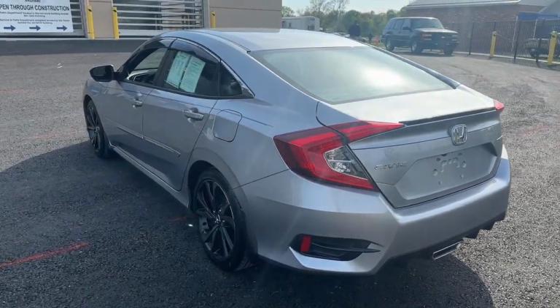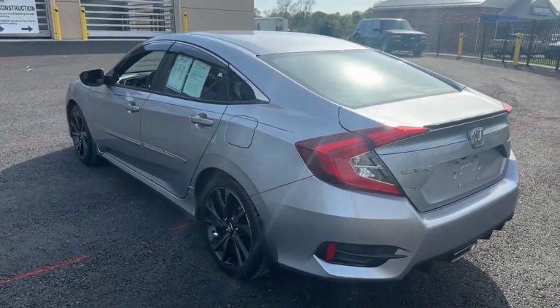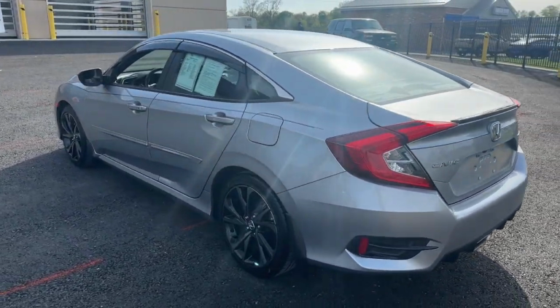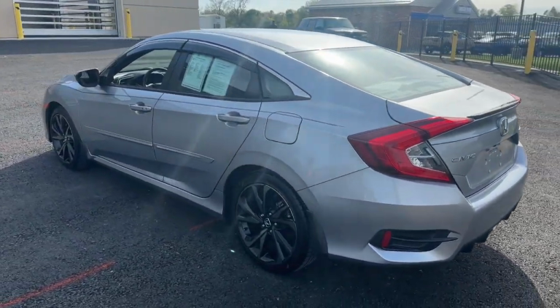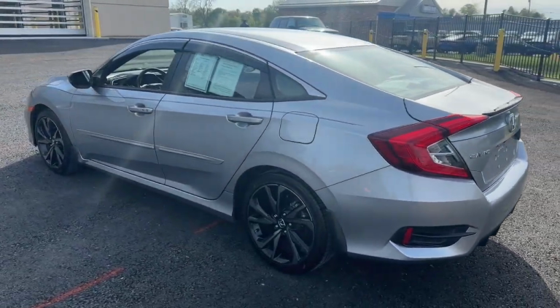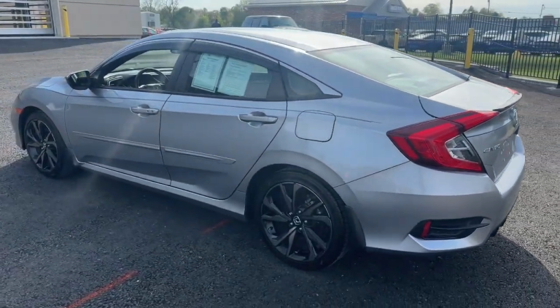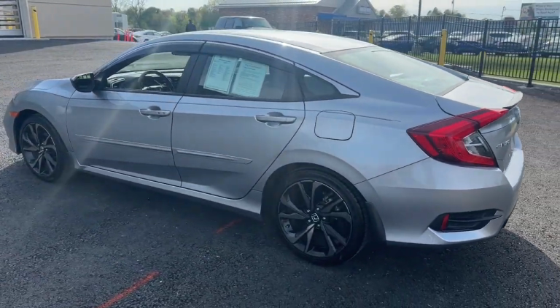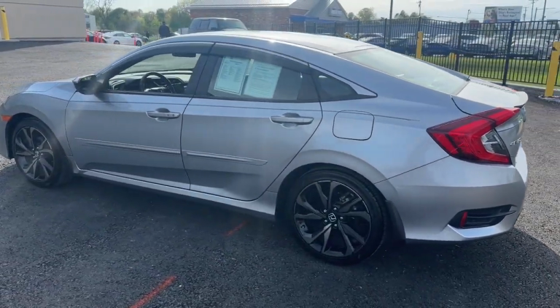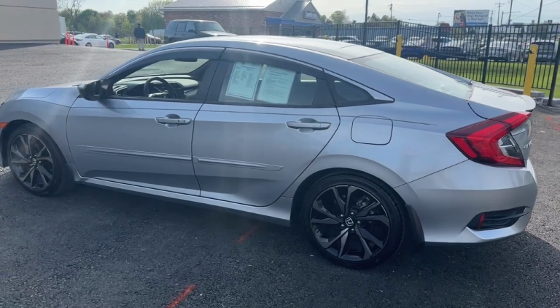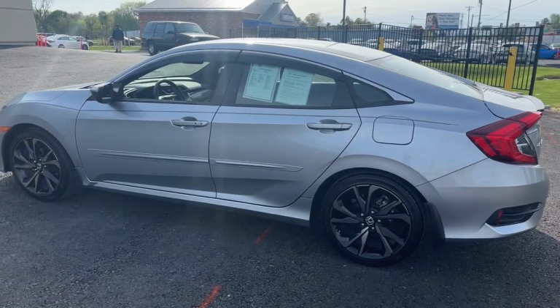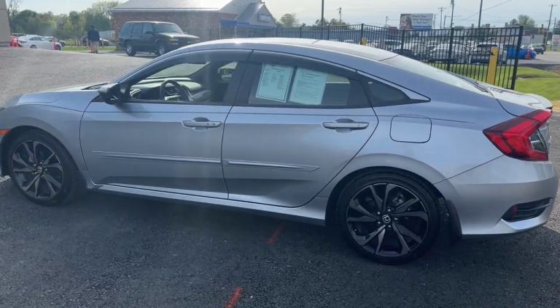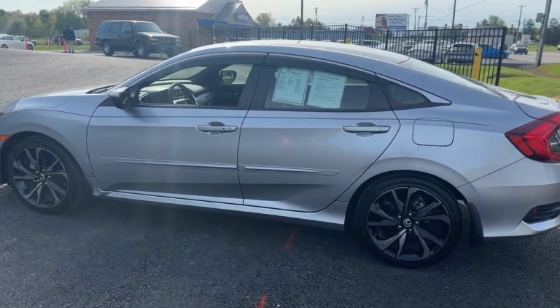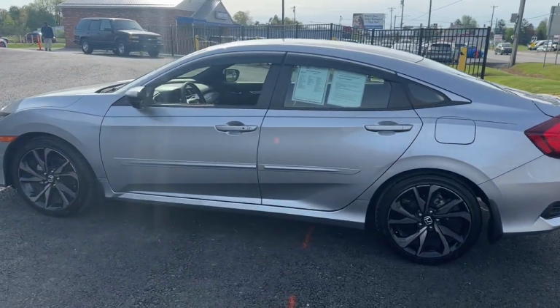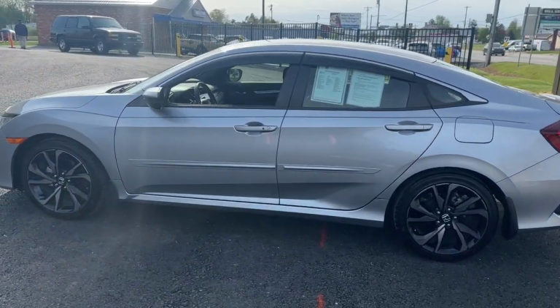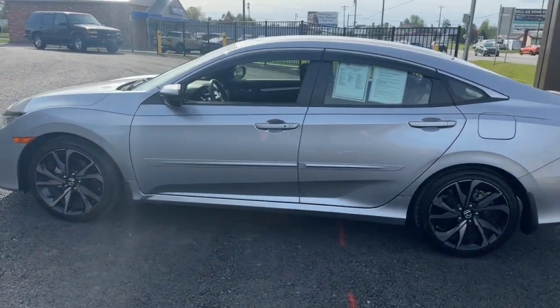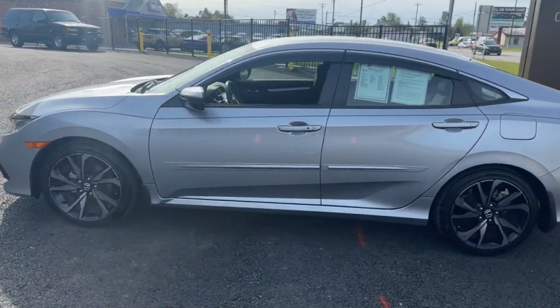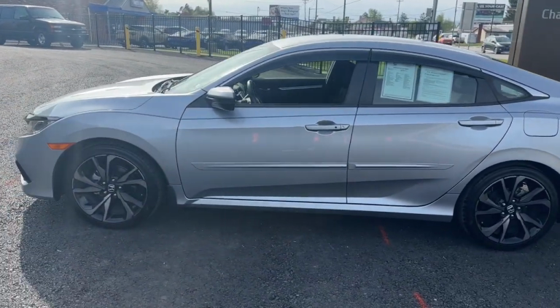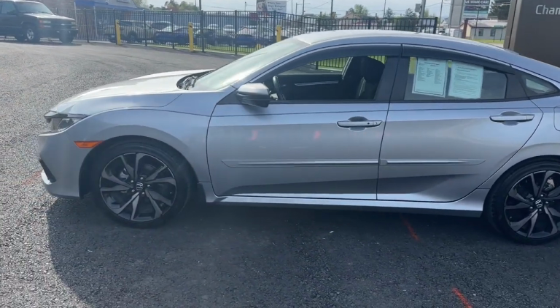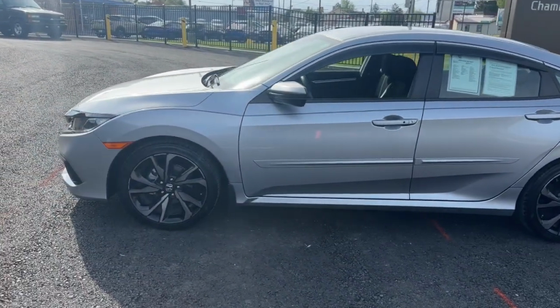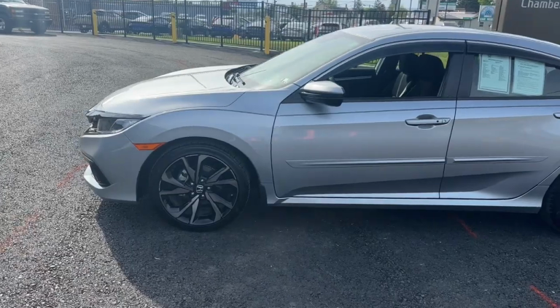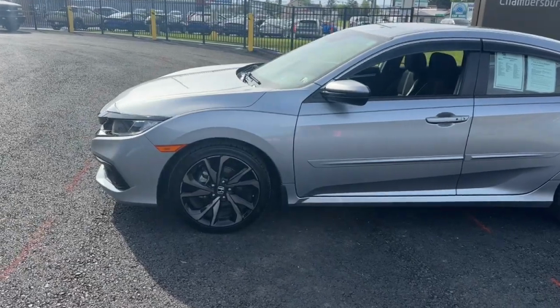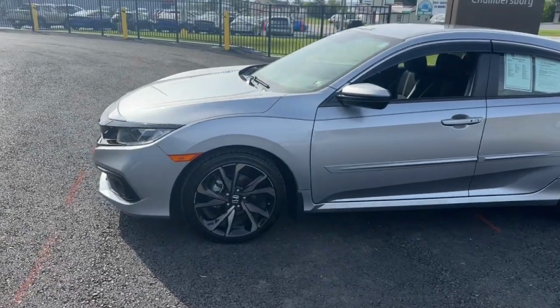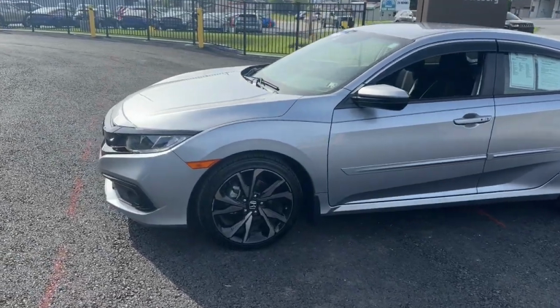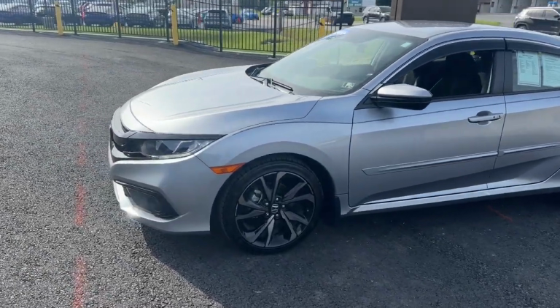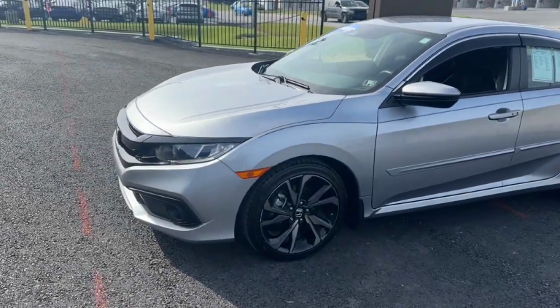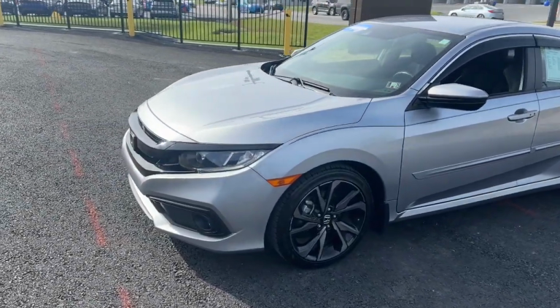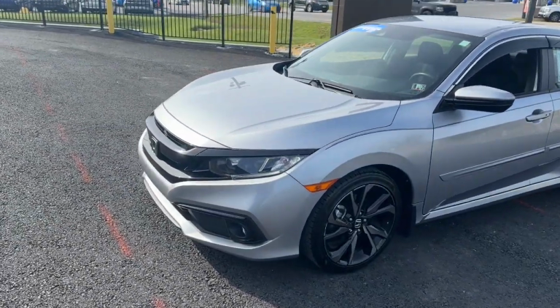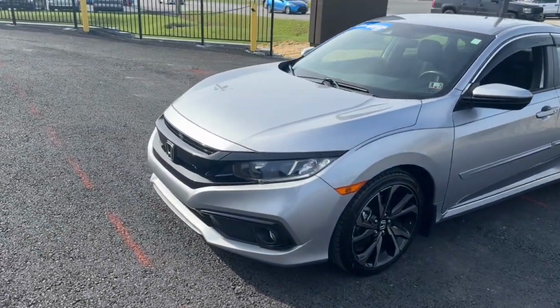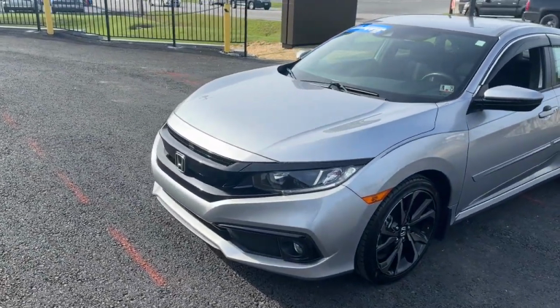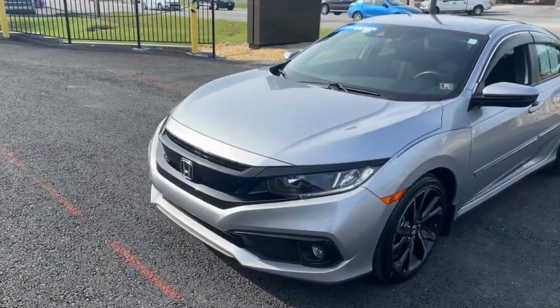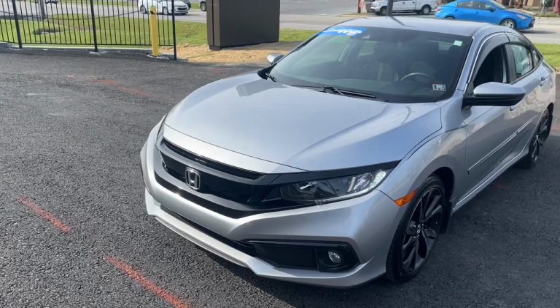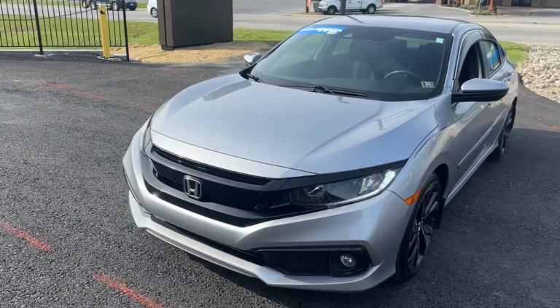Apple CarPlay and/or Android Auto, Pre-Collision System, Keyless Entry, Backup Camera, Adaptive Cruise Control, Fog Lamps, Lane Keeping Assist, Electronic Stability Control, Alarm, Aluminum Wheels.